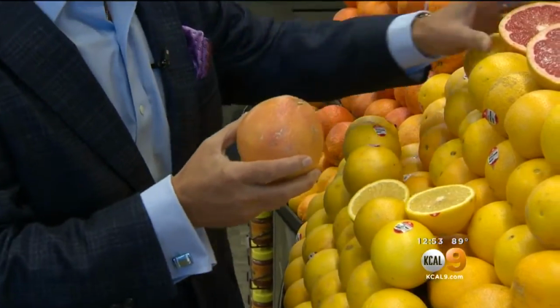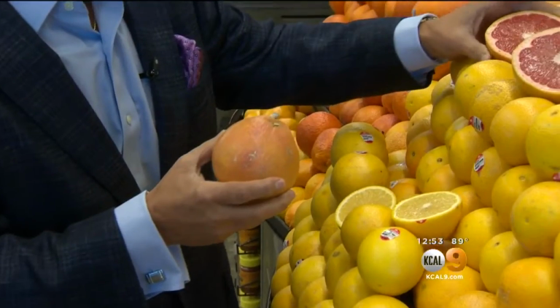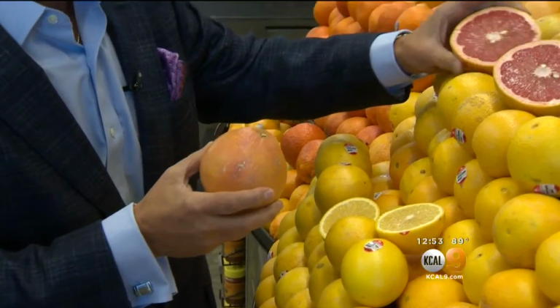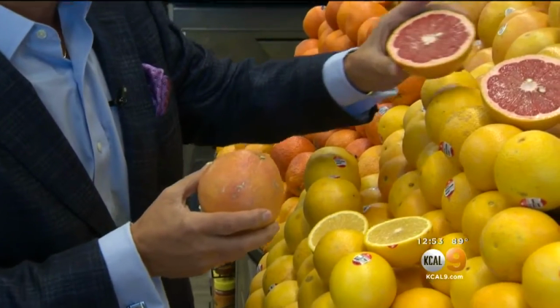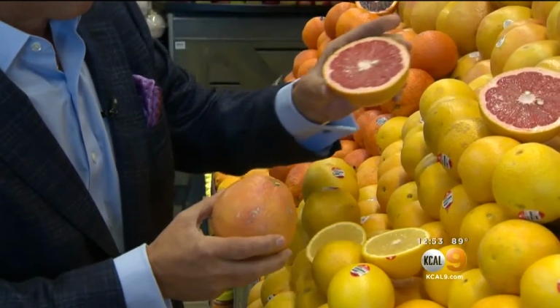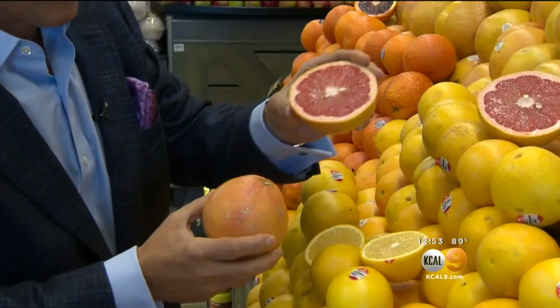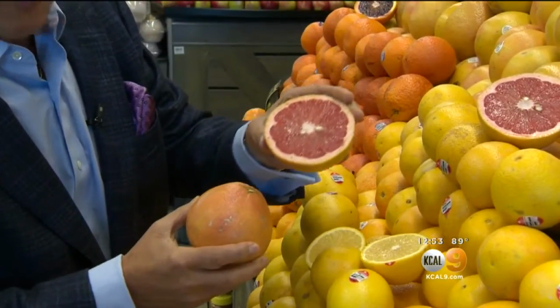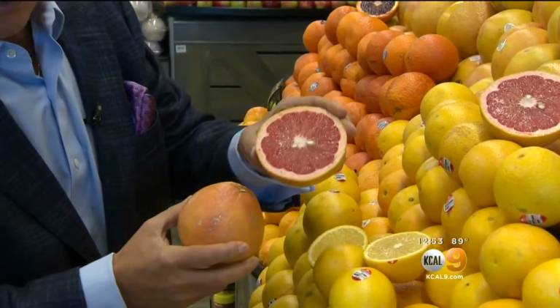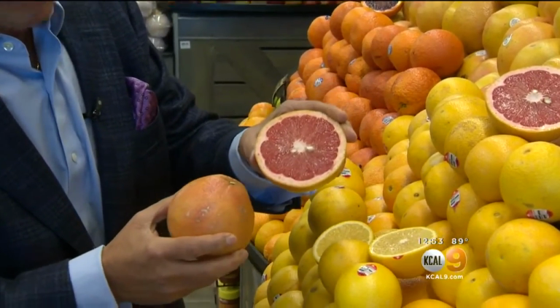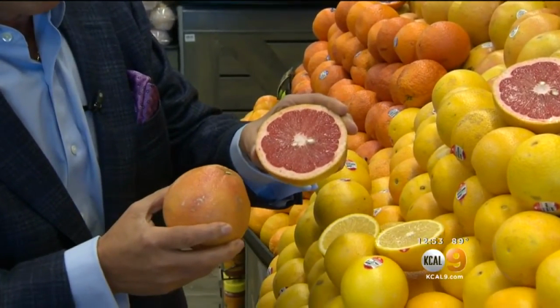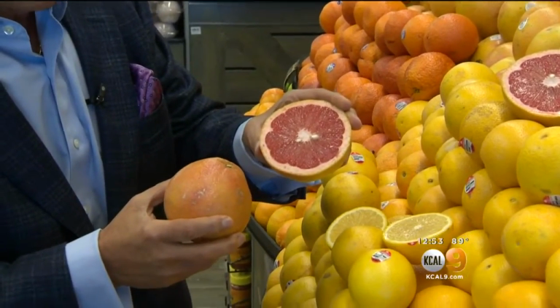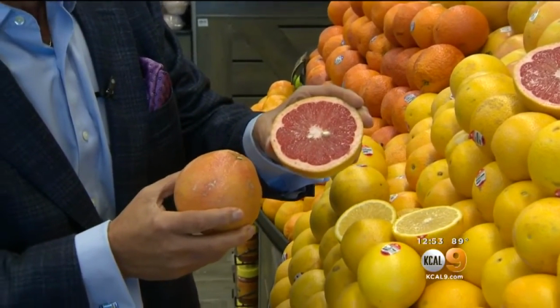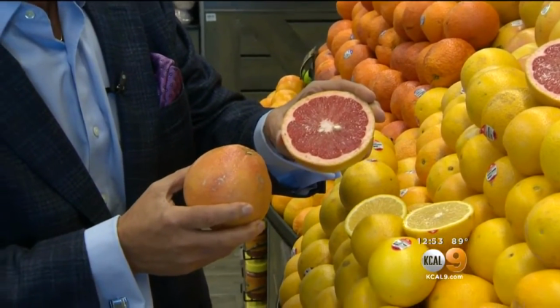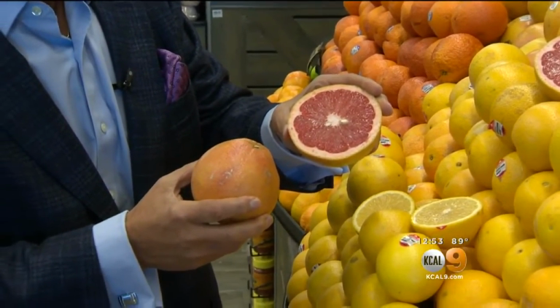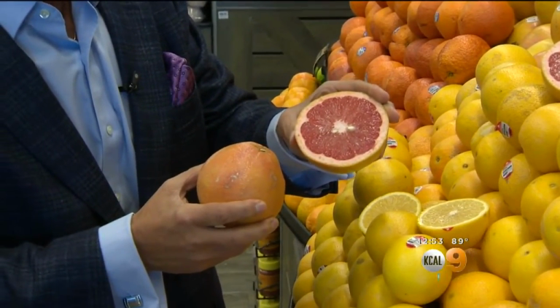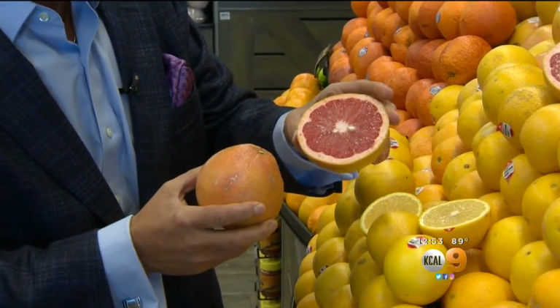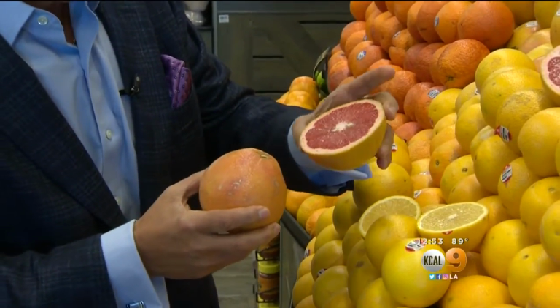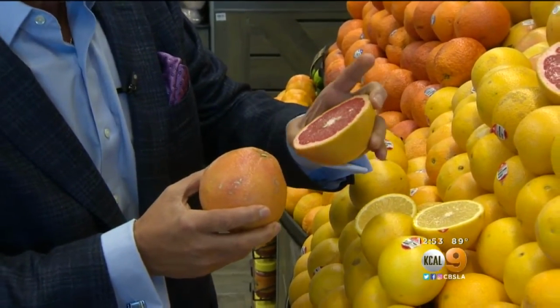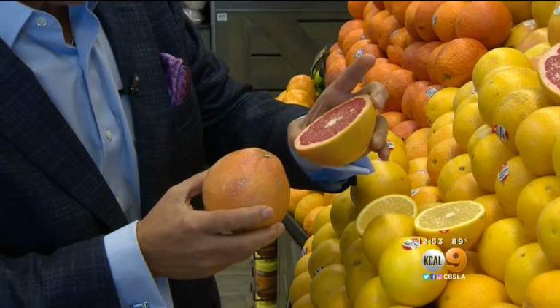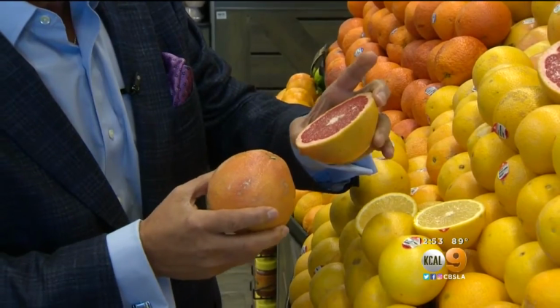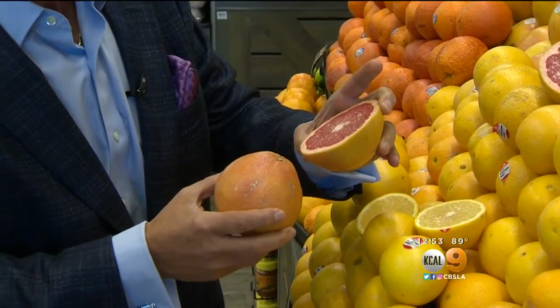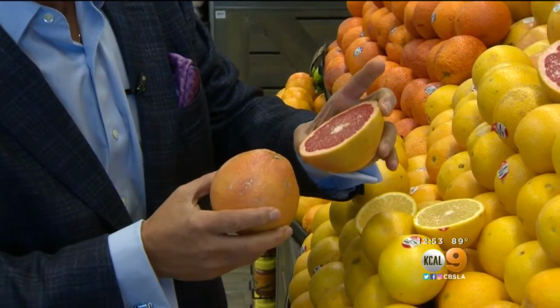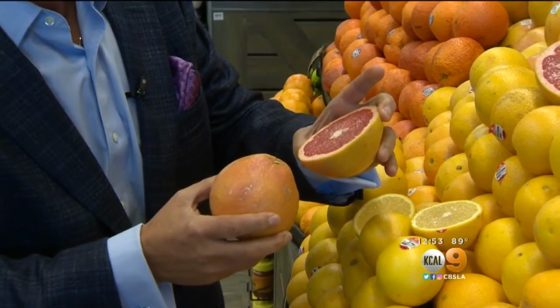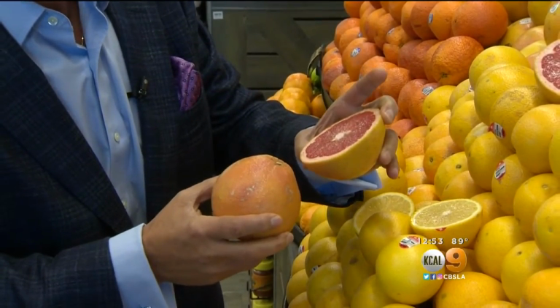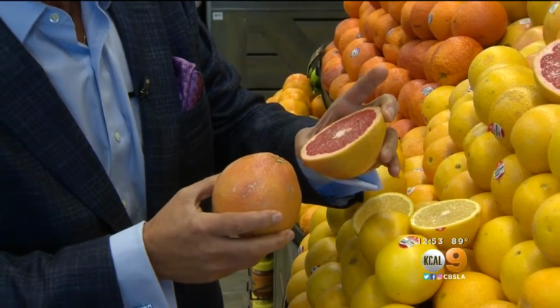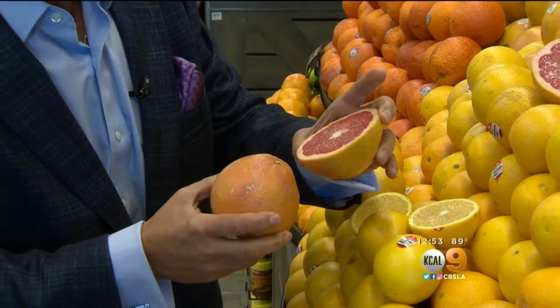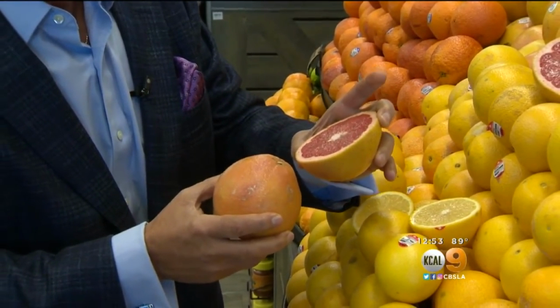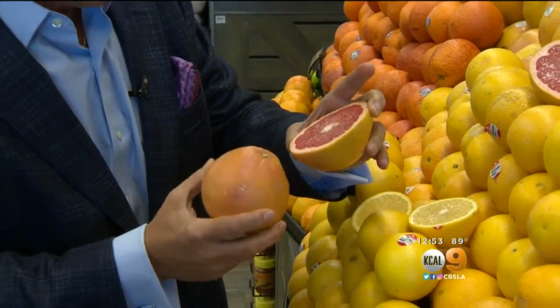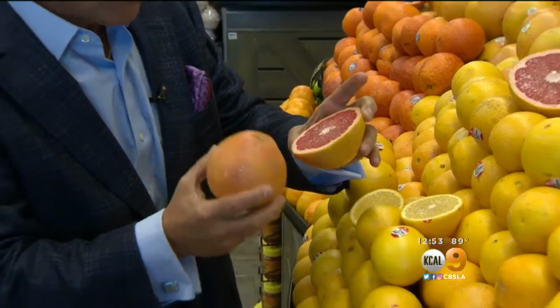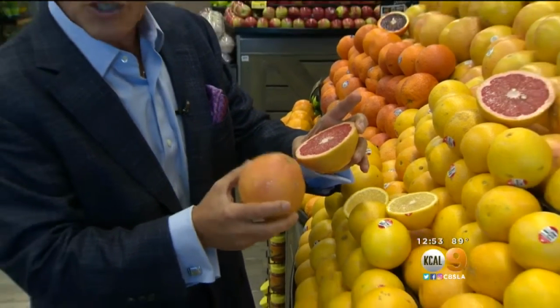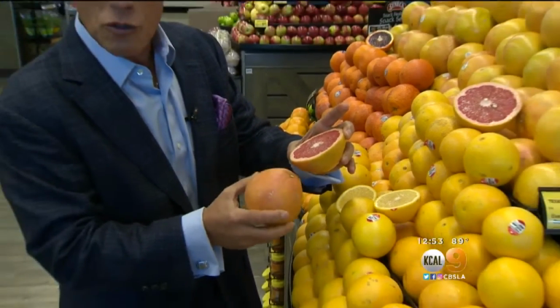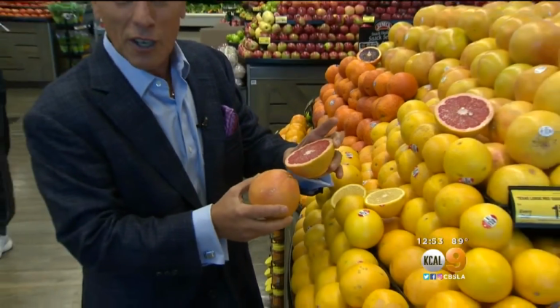When you cut open the Texas Ruby Red Grapefruit — would you look how beautiful this is. I love it. And the juice in the morning? Out of this world. There's a lot of juice in here.